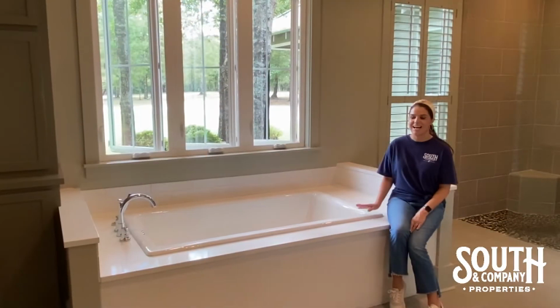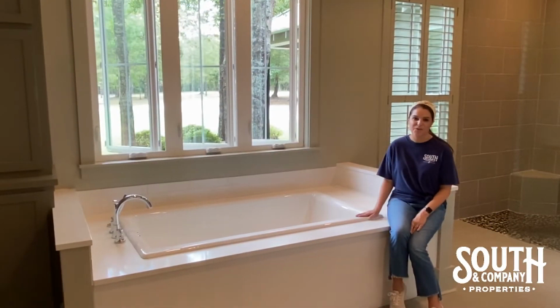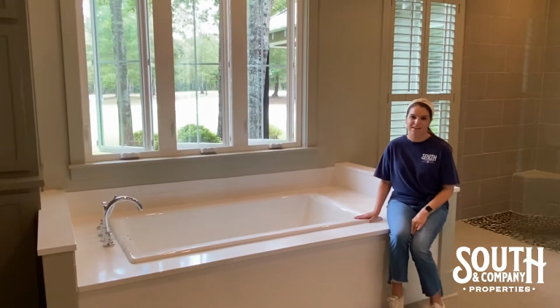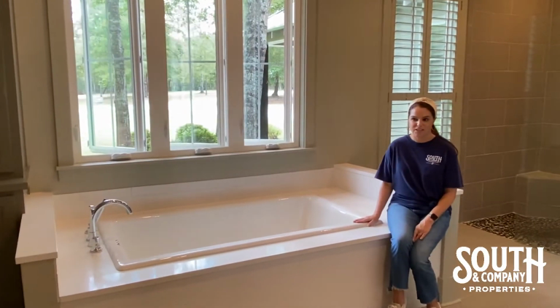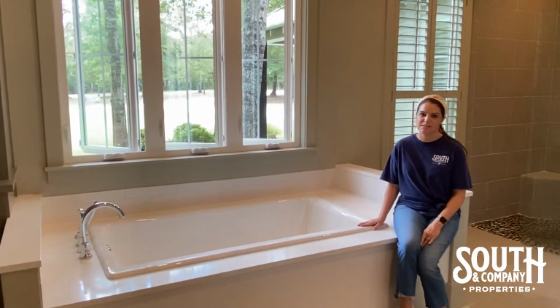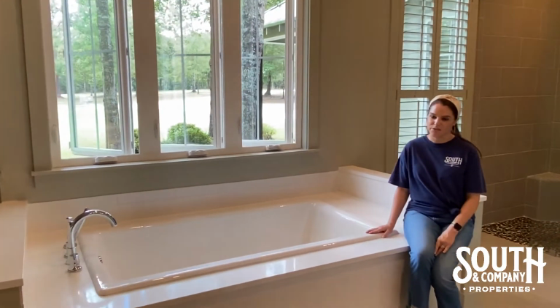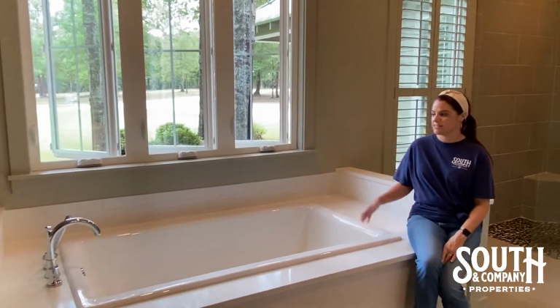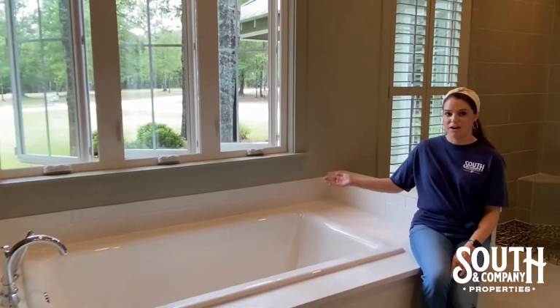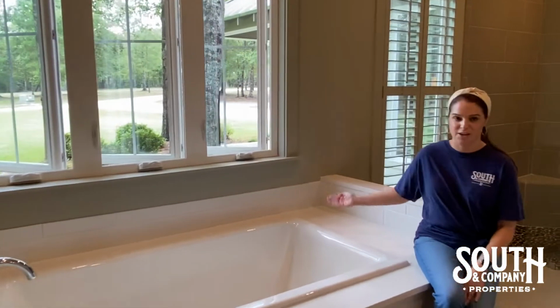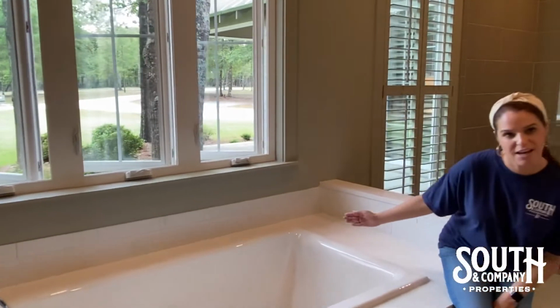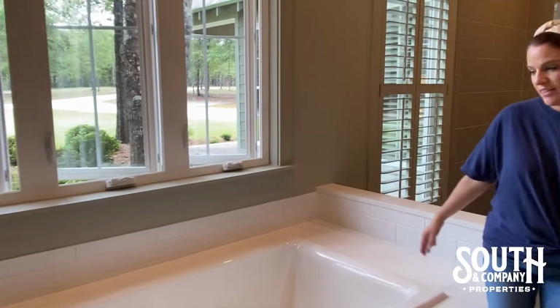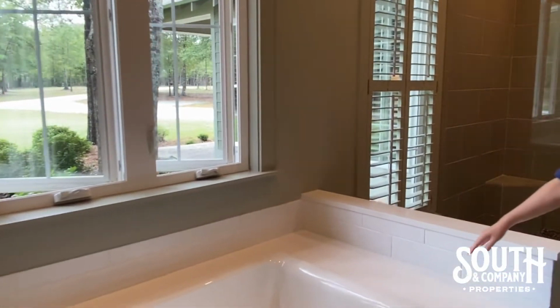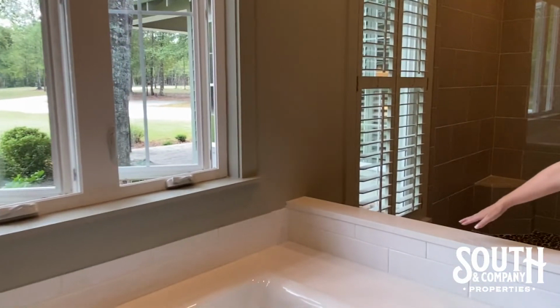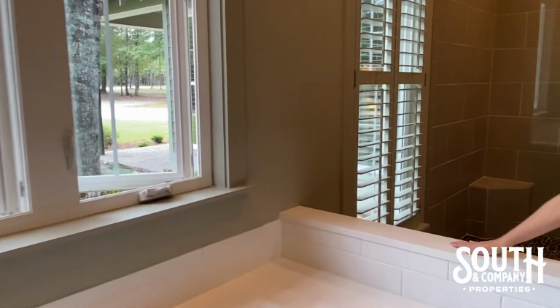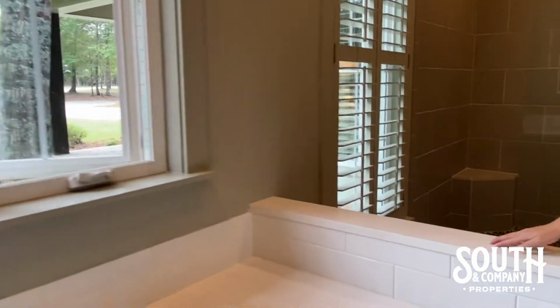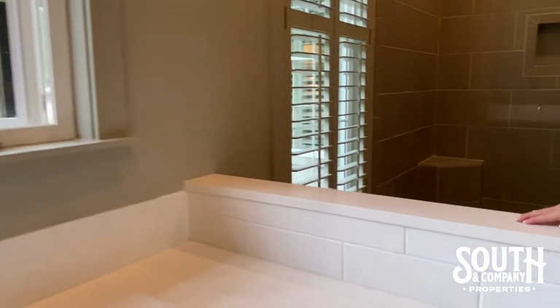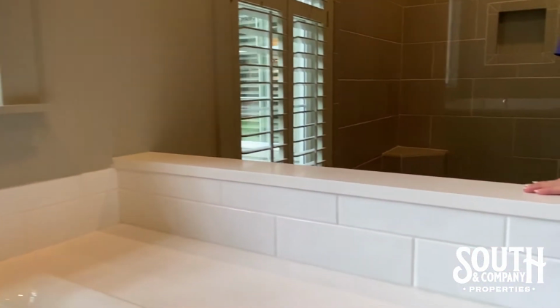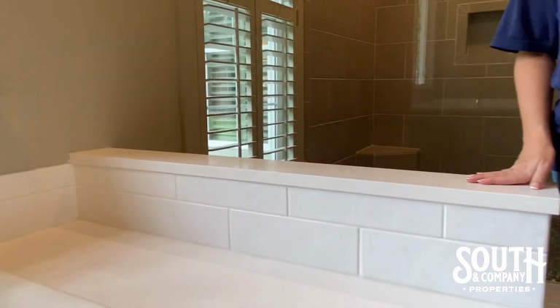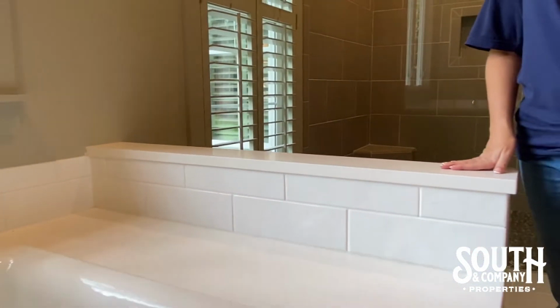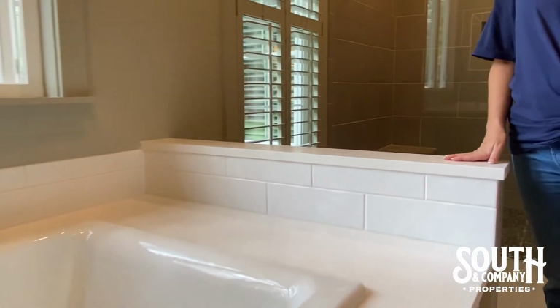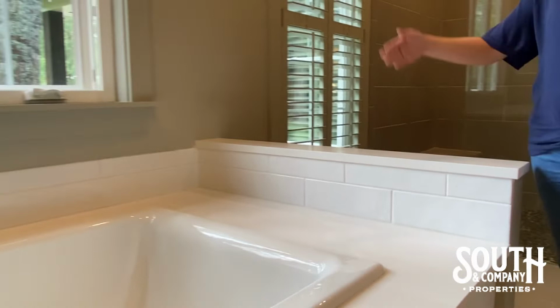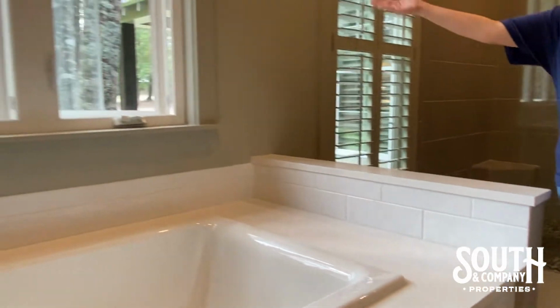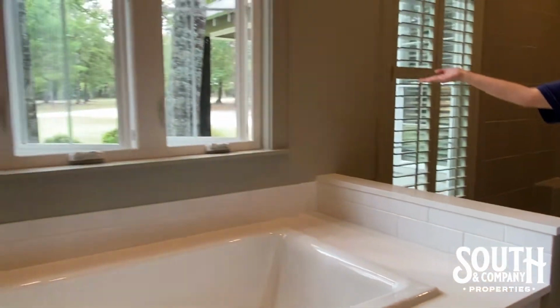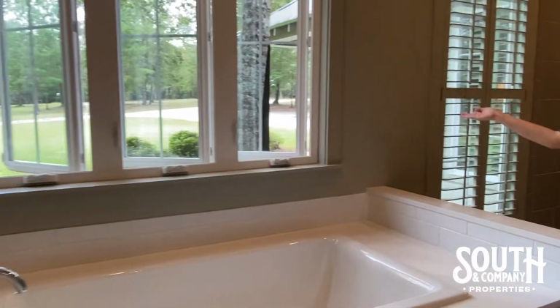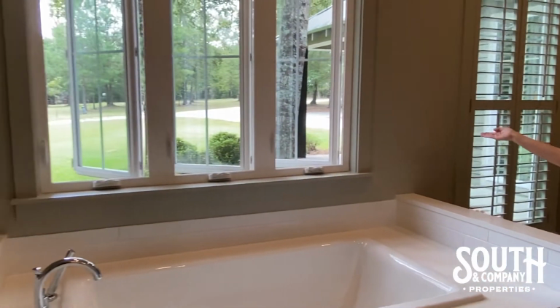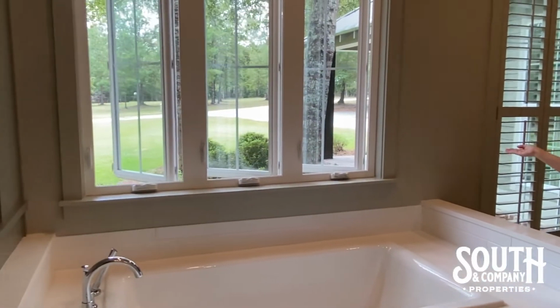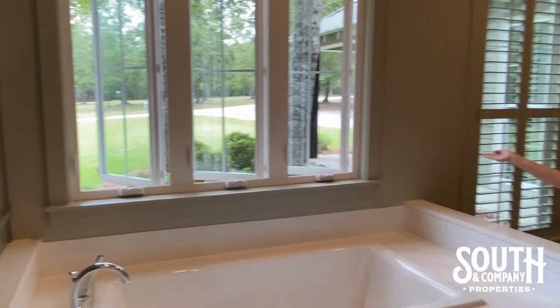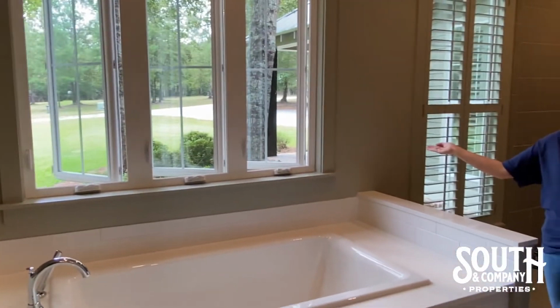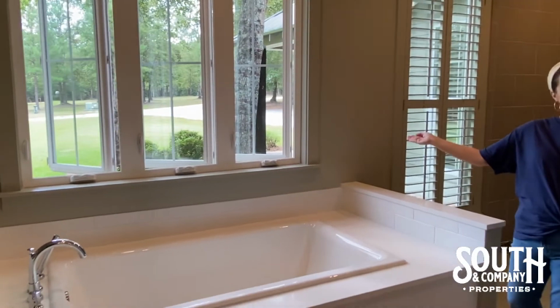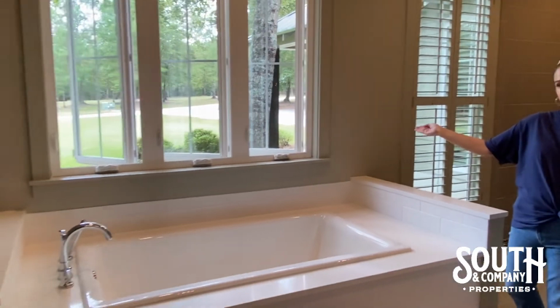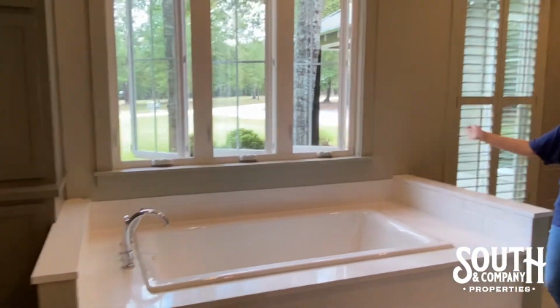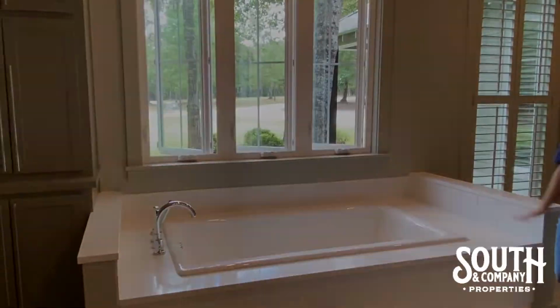Another one of my favorite features of this bathroom is this large soaking tub that has a beautiful subway tile surround, and last but not least, the beautiful windows and view that you can open and have a nice relaxing bubble bath.